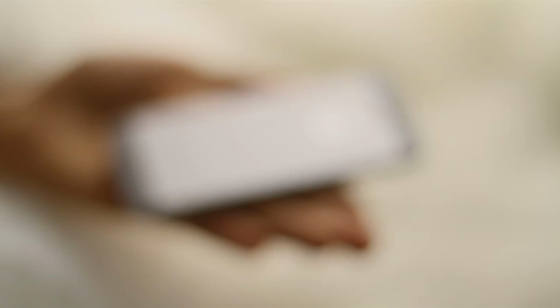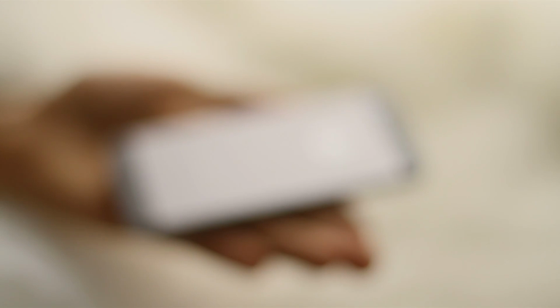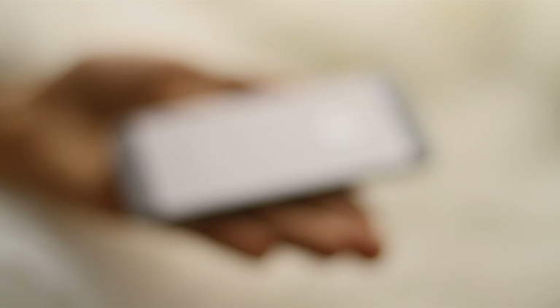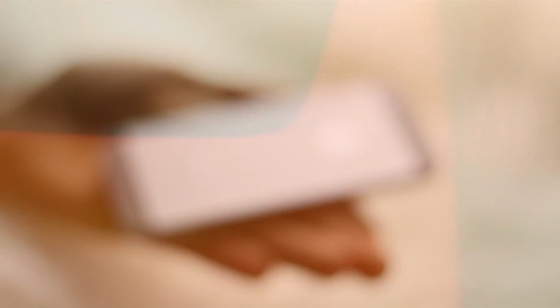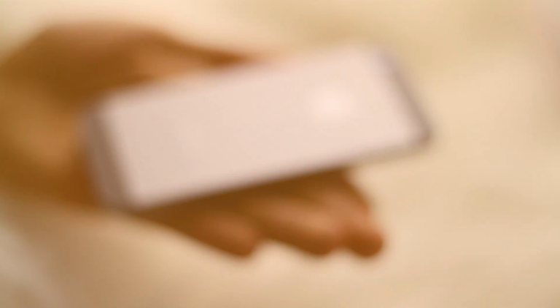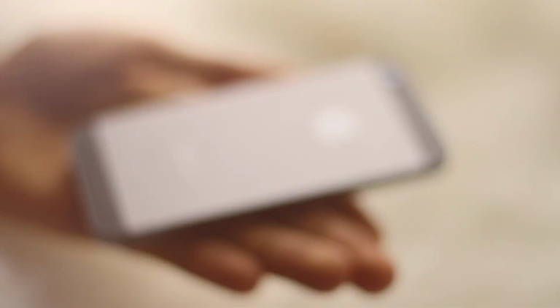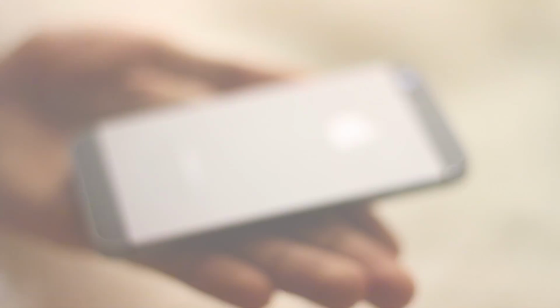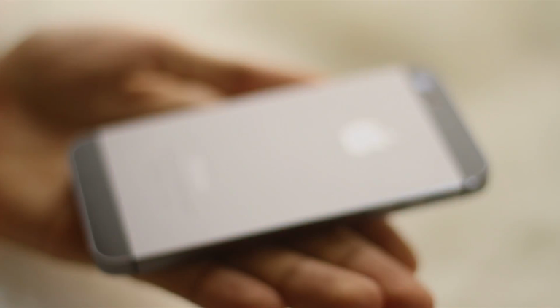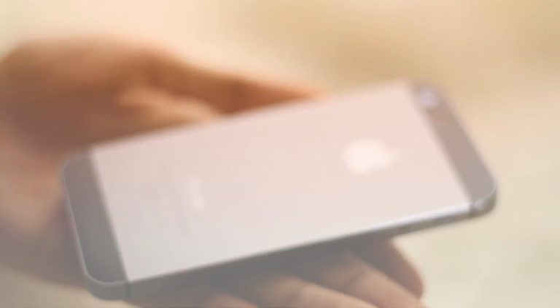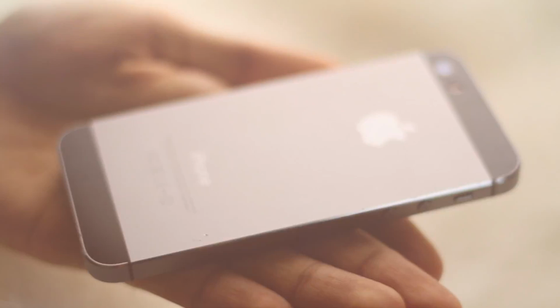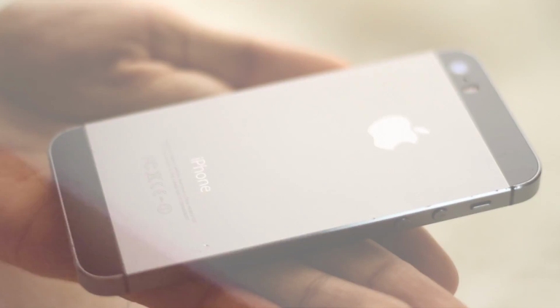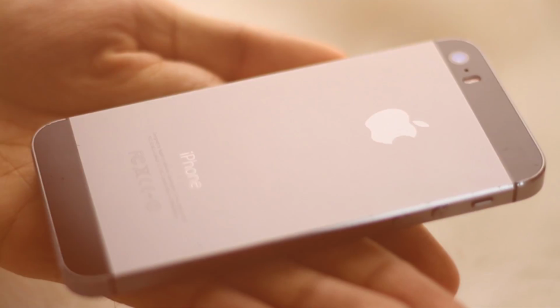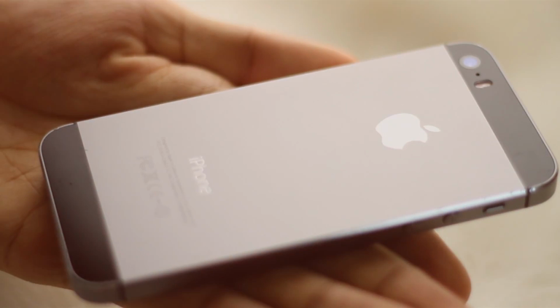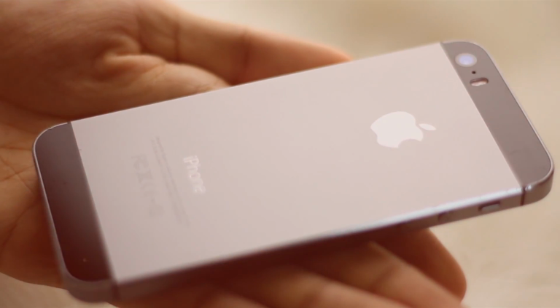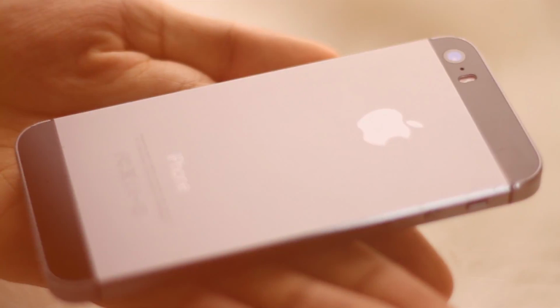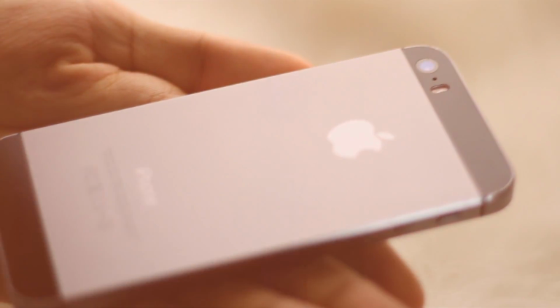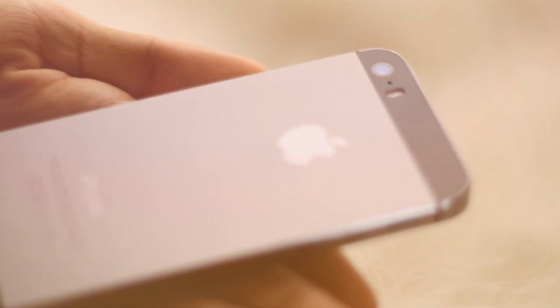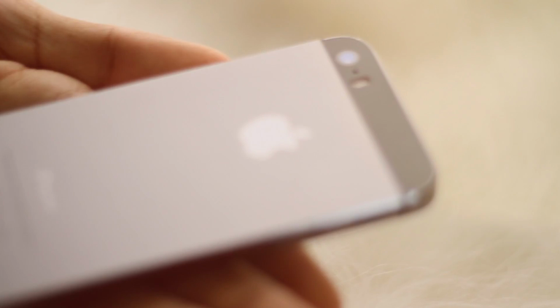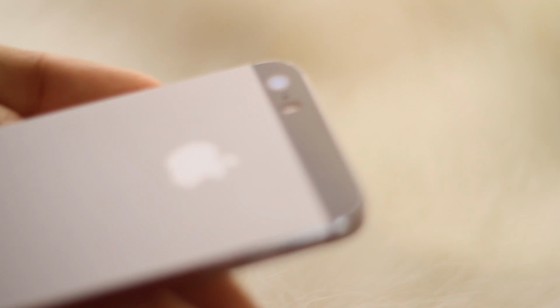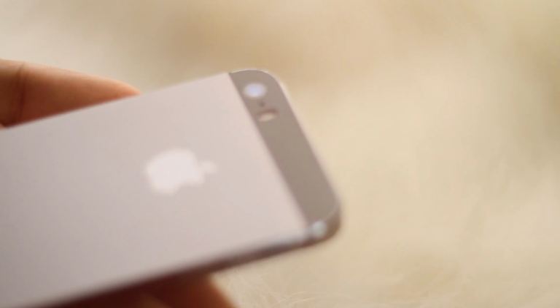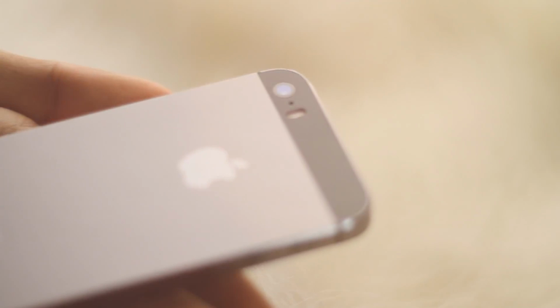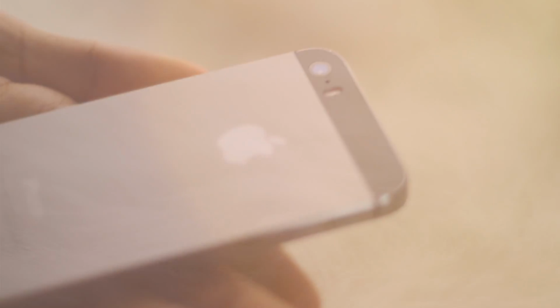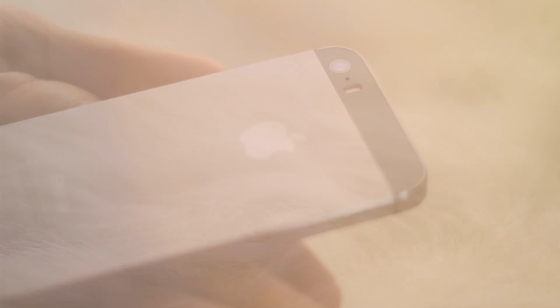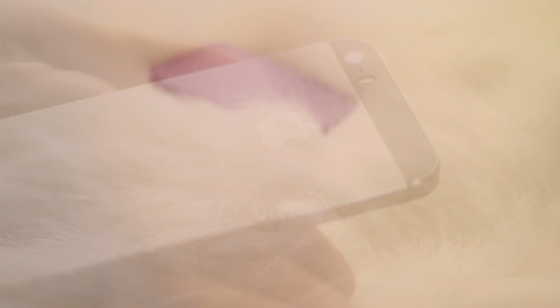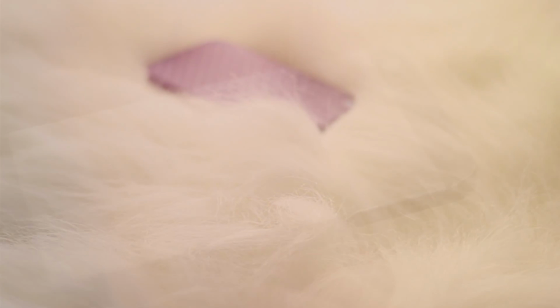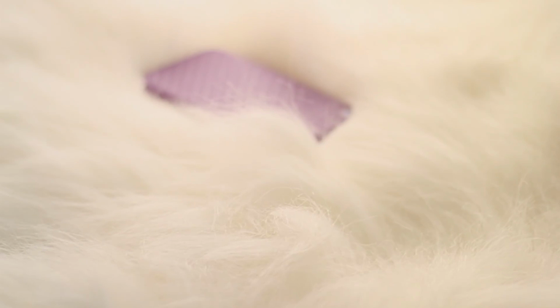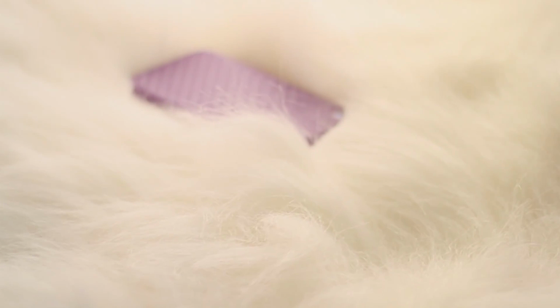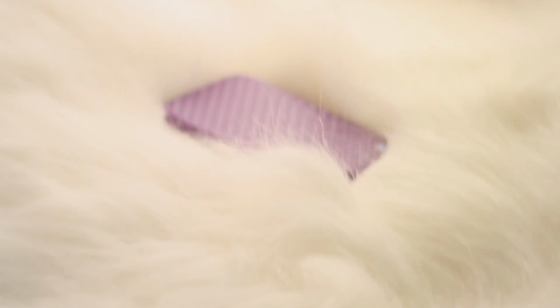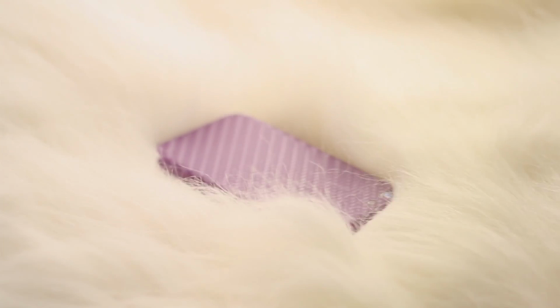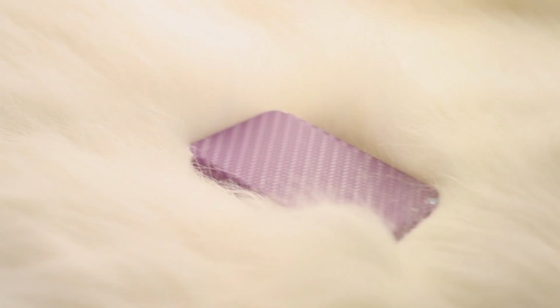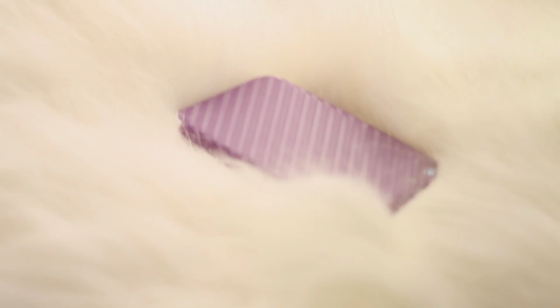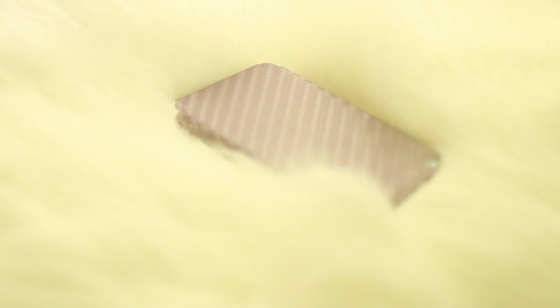Good morning everyone. Today, I want to show you all one of the finest ways you can protect your devices from scratches and tear. So without further ado, let's get started.